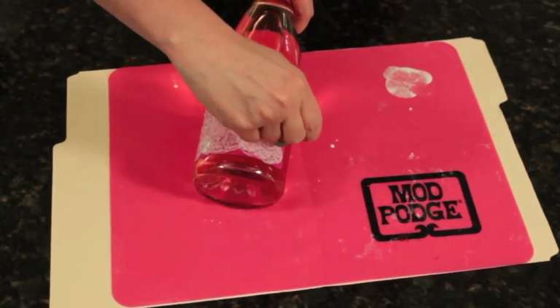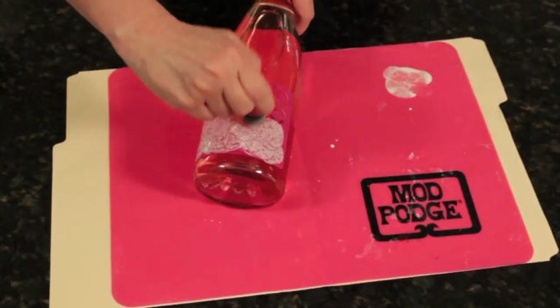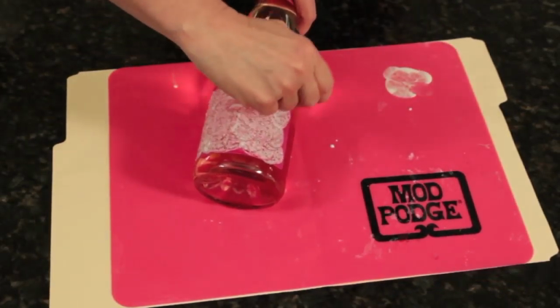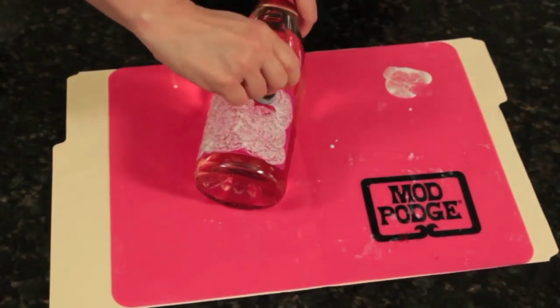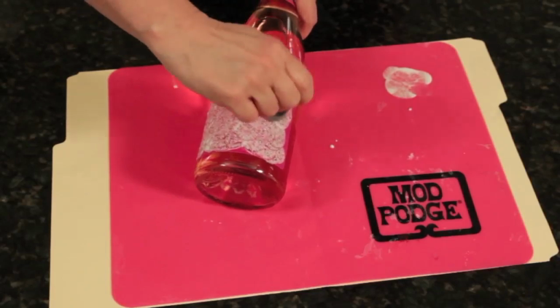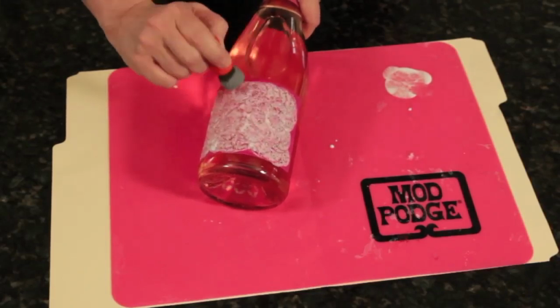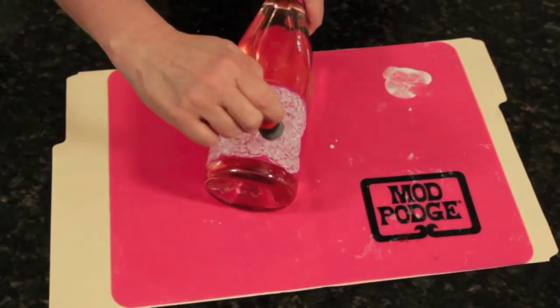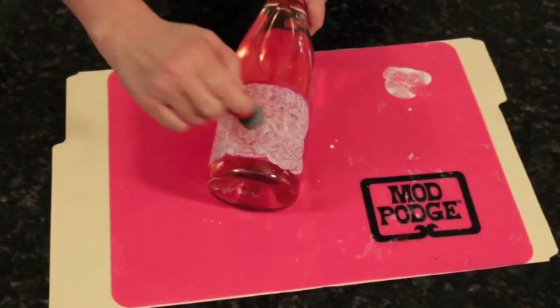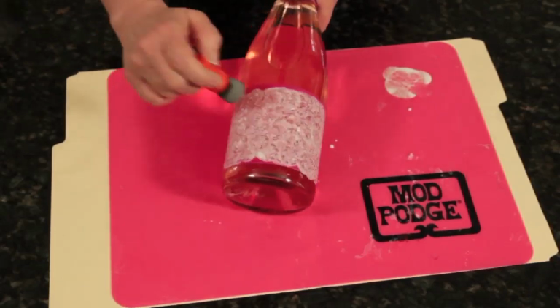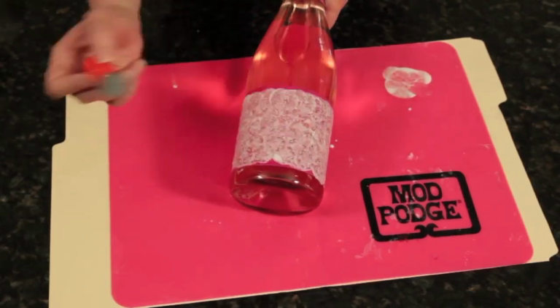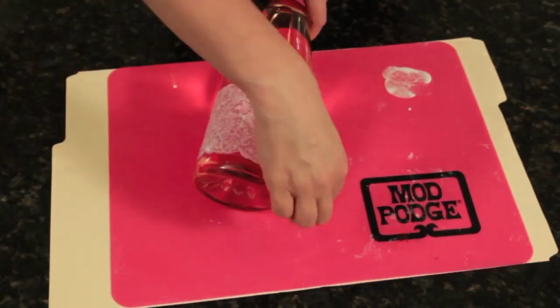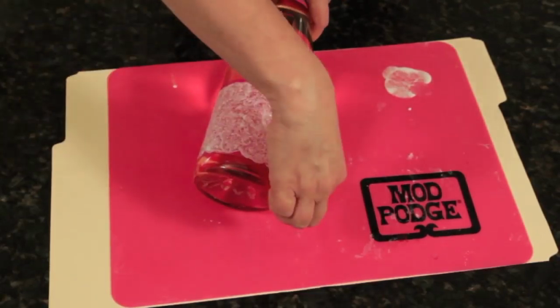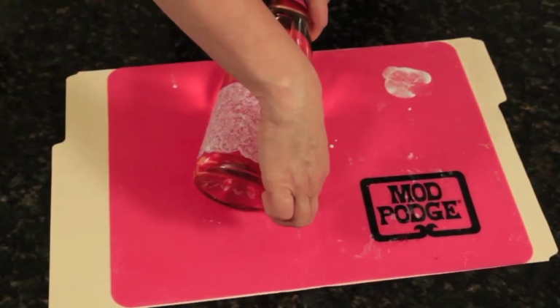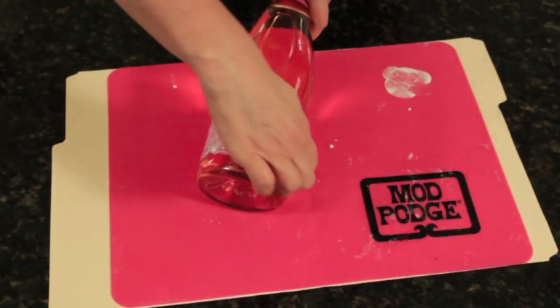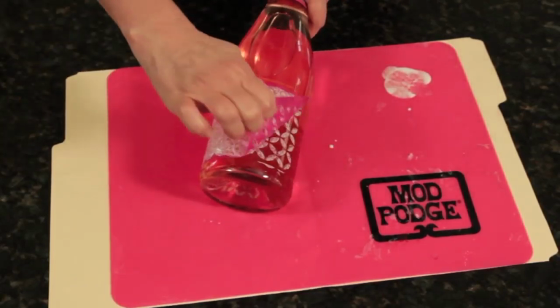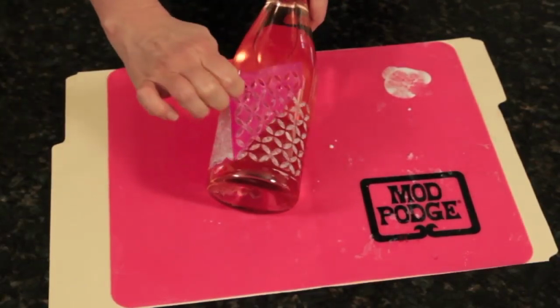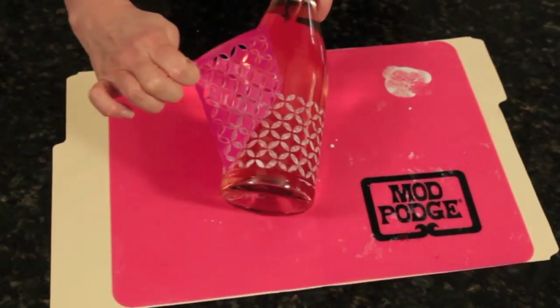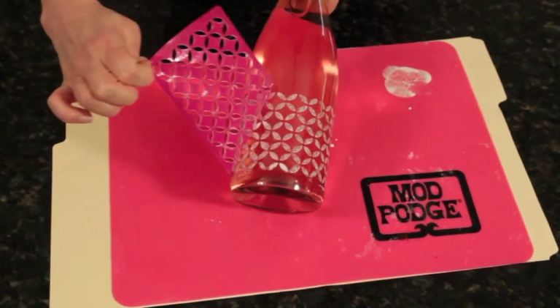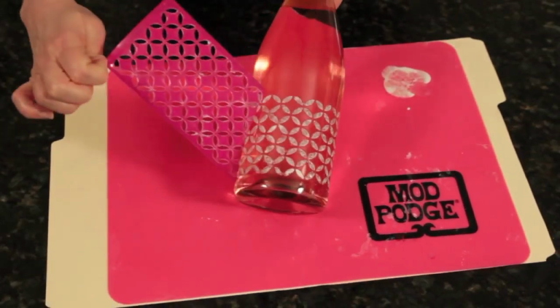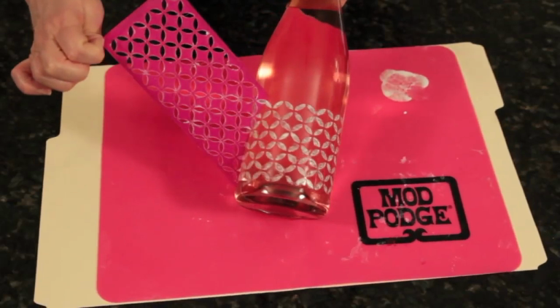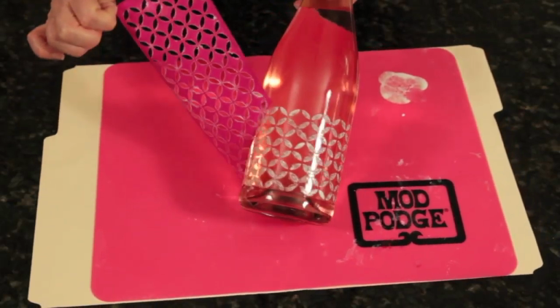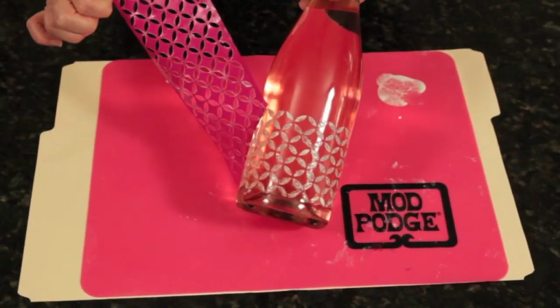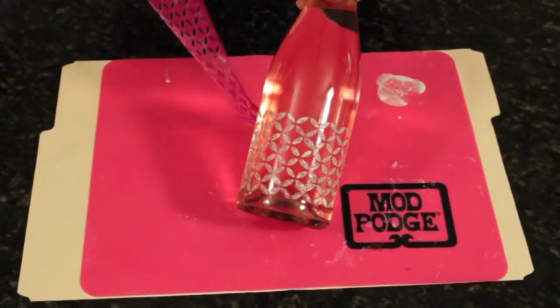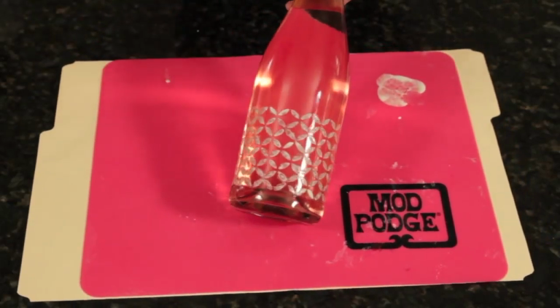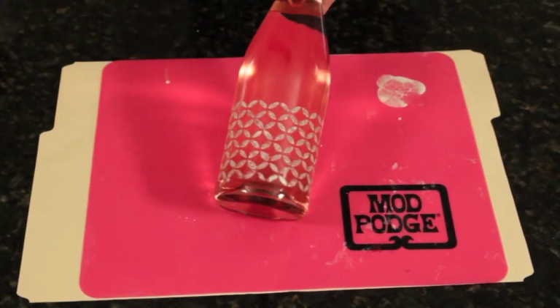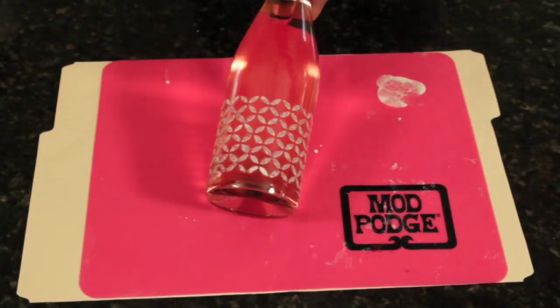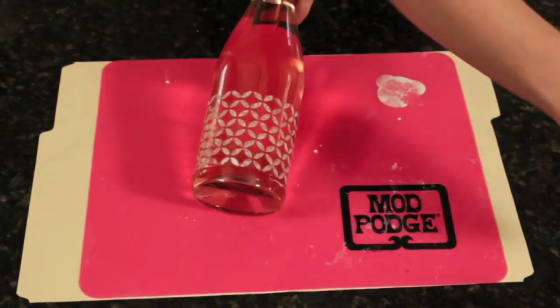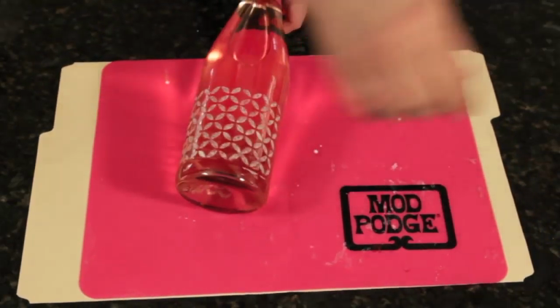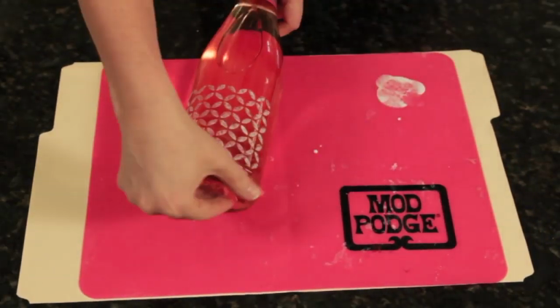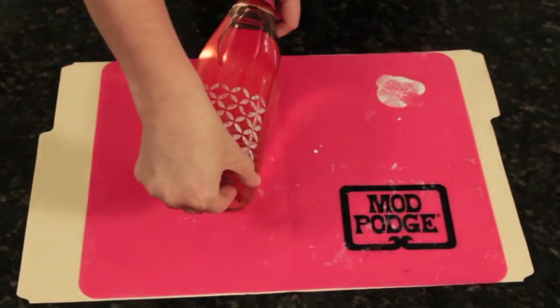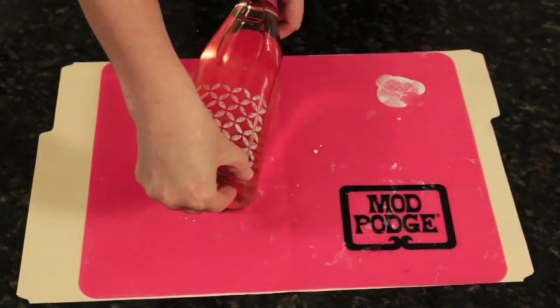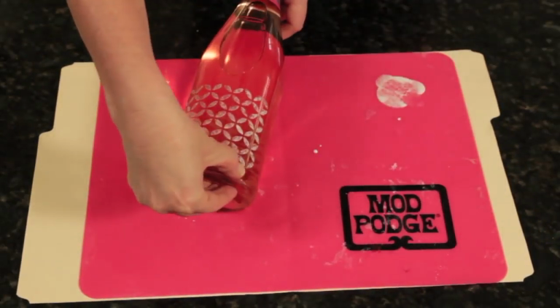The stencils can be washed and reused 20 times. You'll pull the stencil to reveal the design. Clean up any of the little edges with your finger.